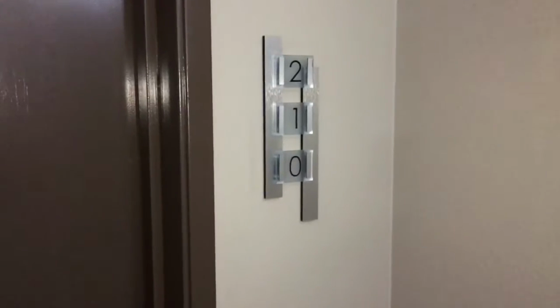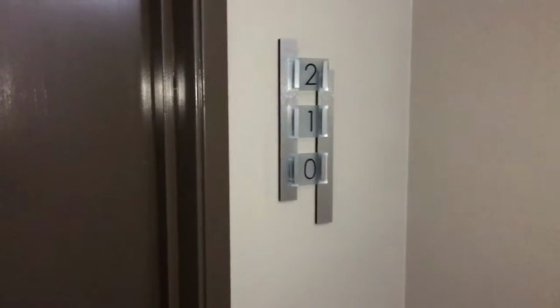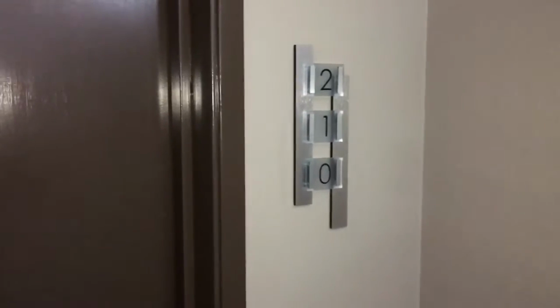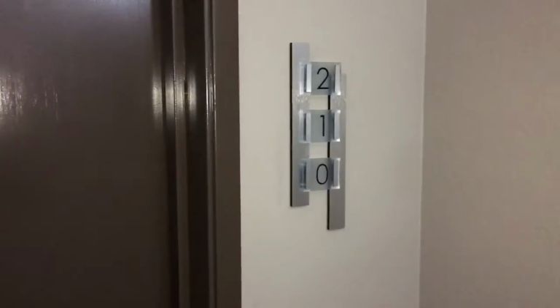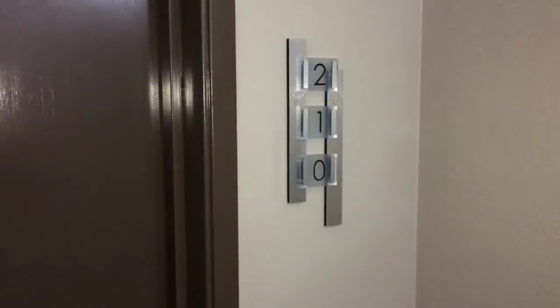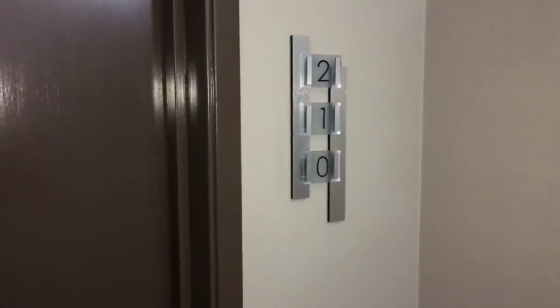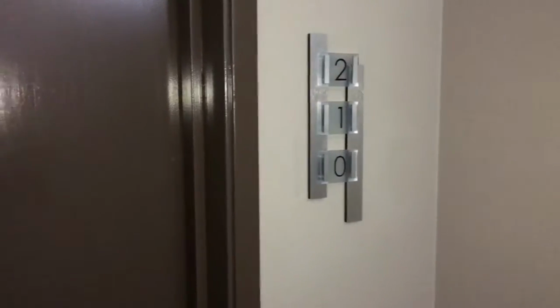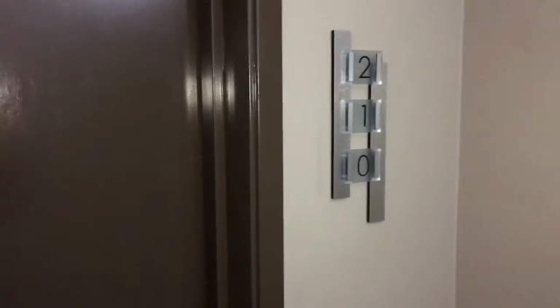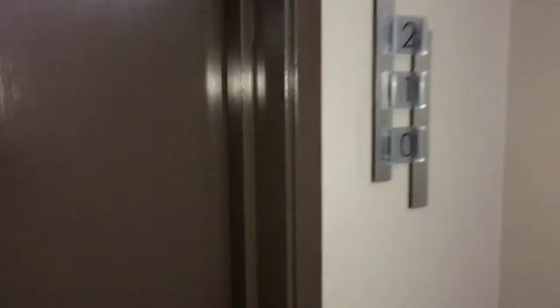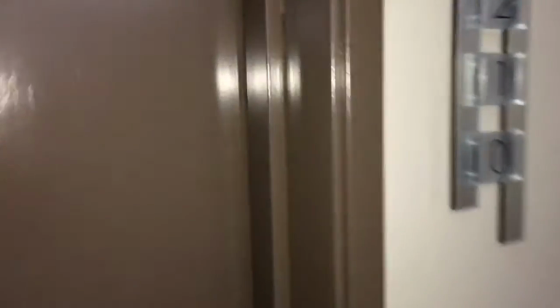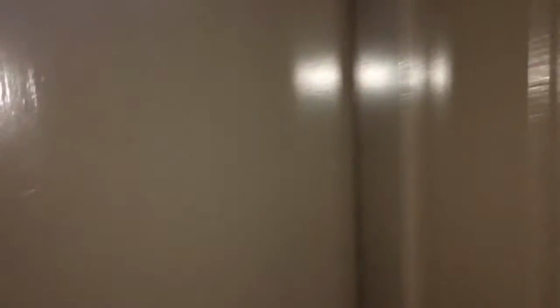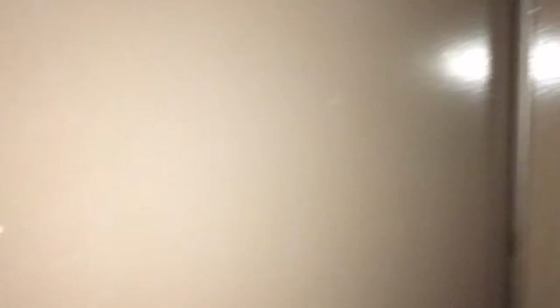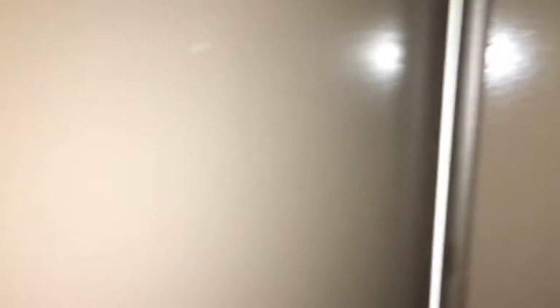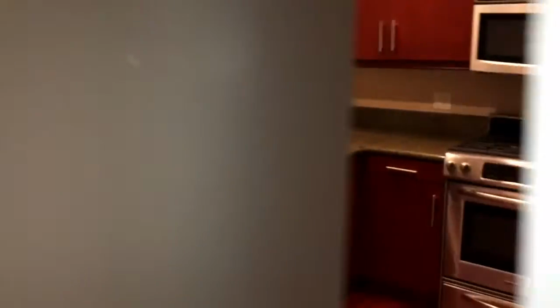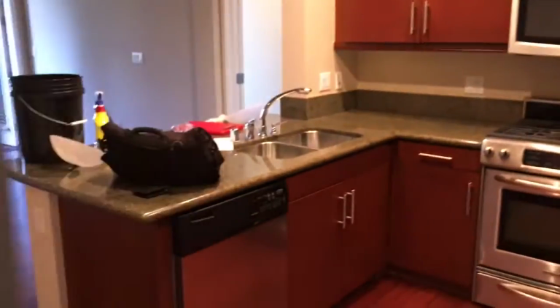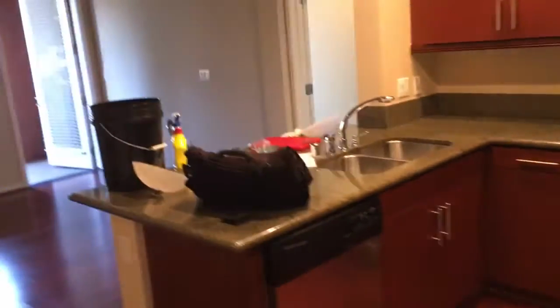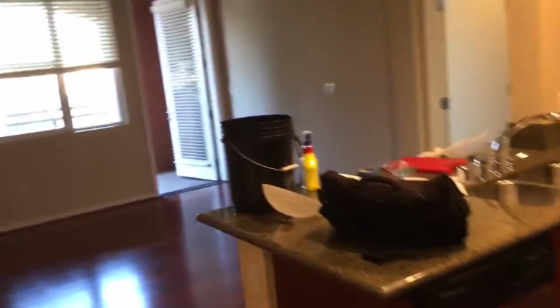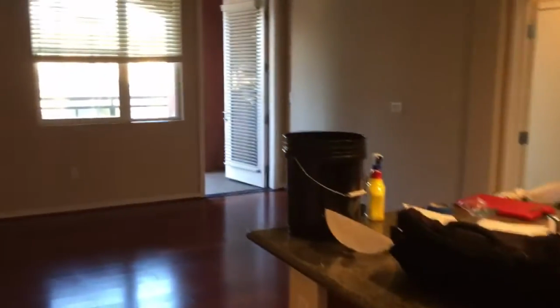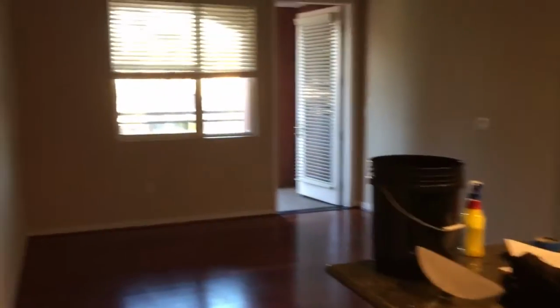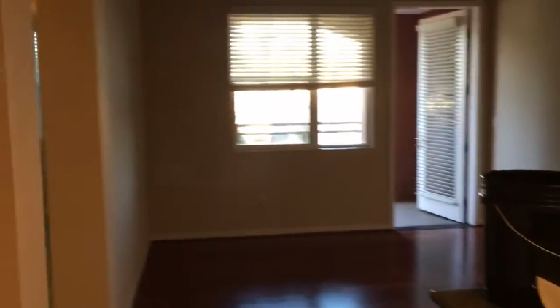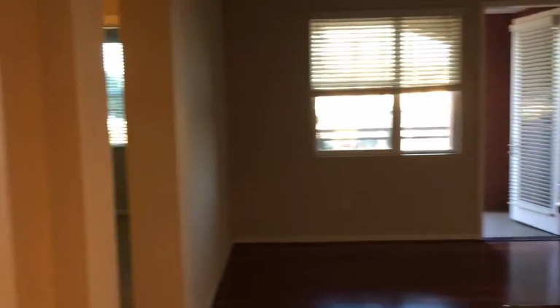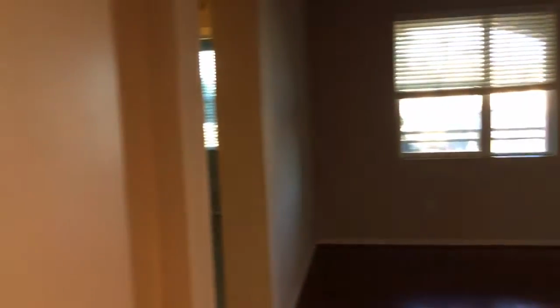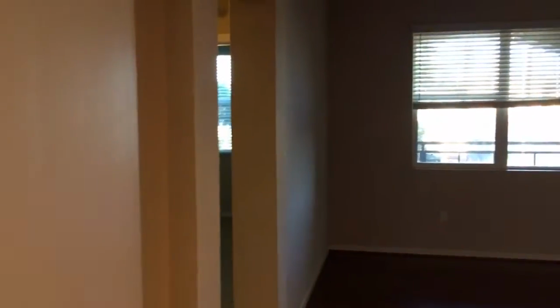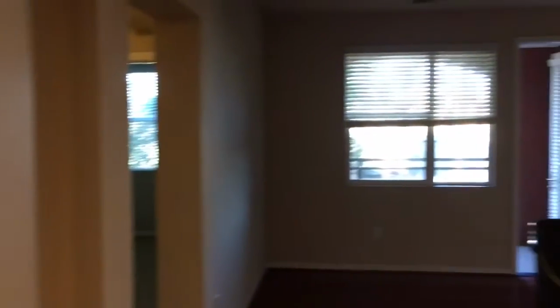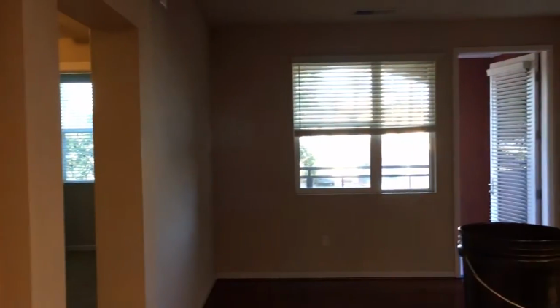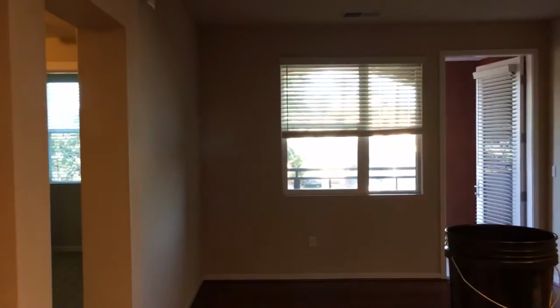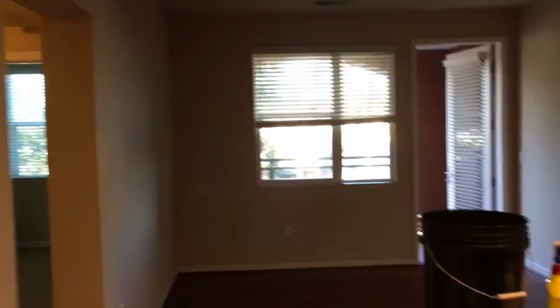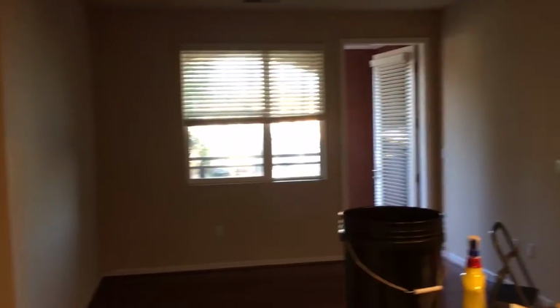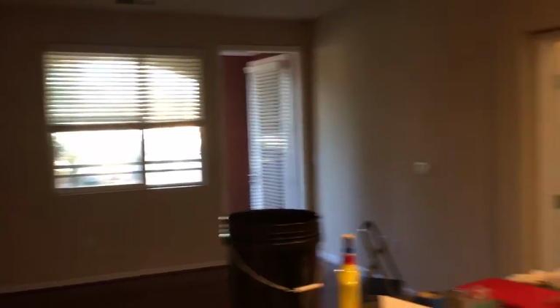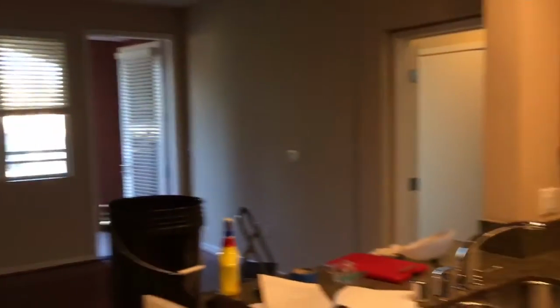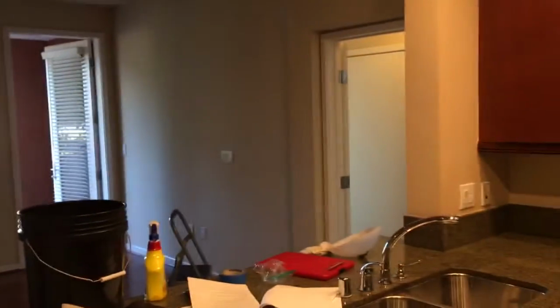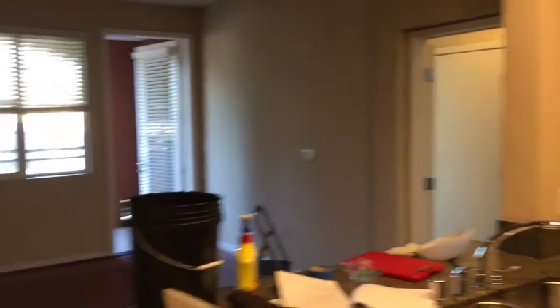Hi there, here we are at 4th Avenue, unit number 210. The past tenants left it in excellent condition — just a few wear and tear items that we'll need to get fixed here.